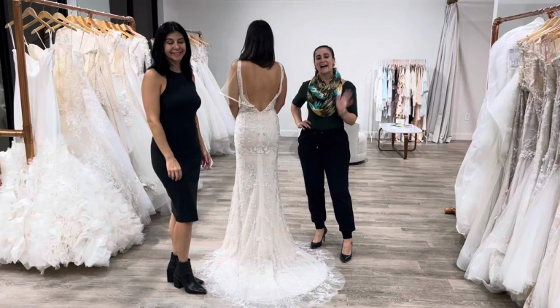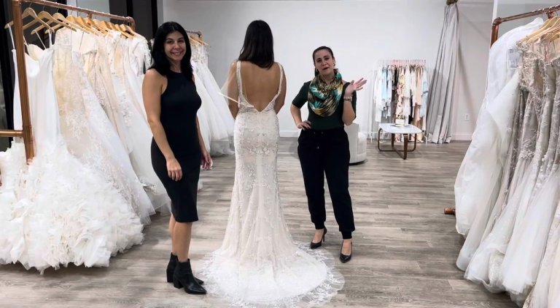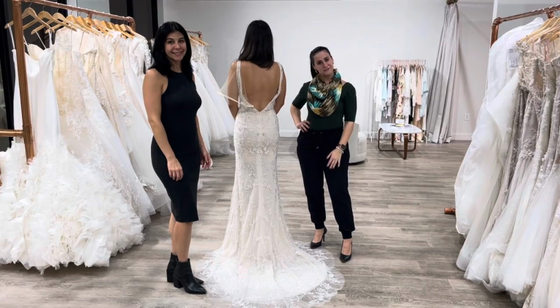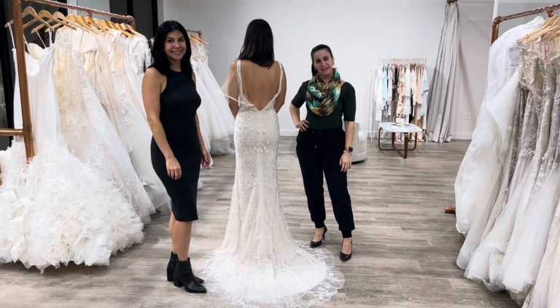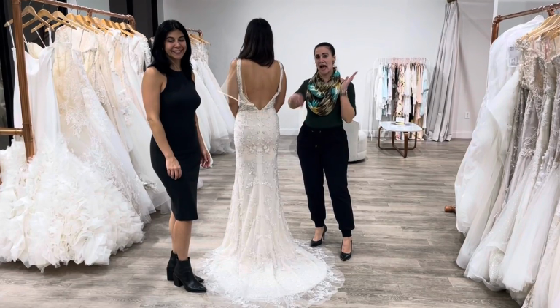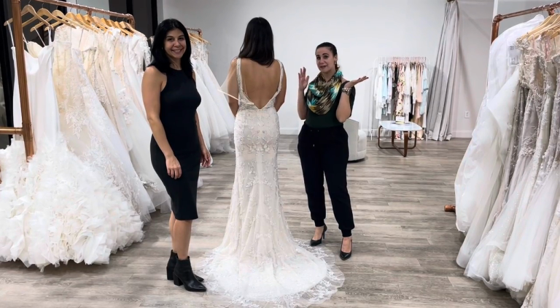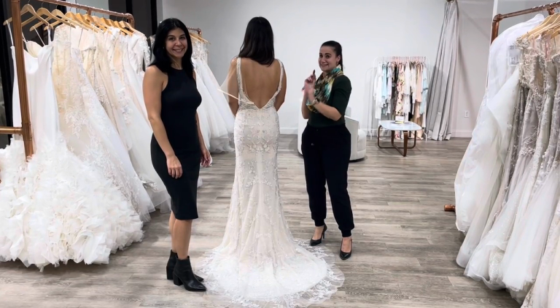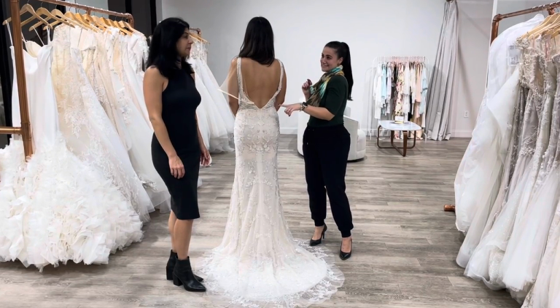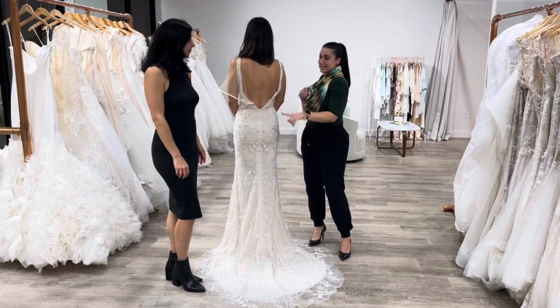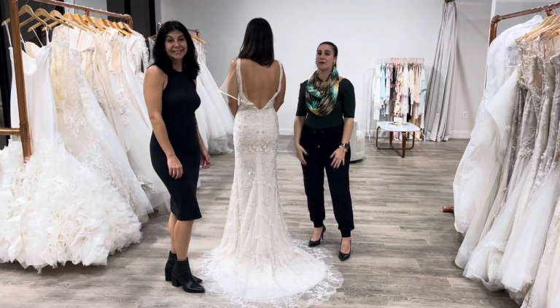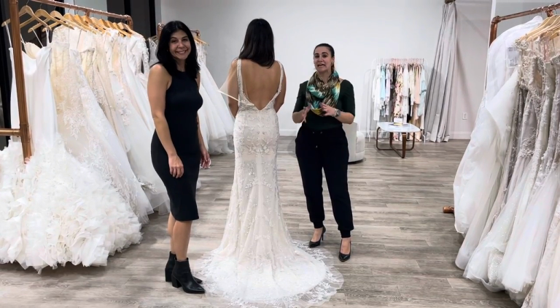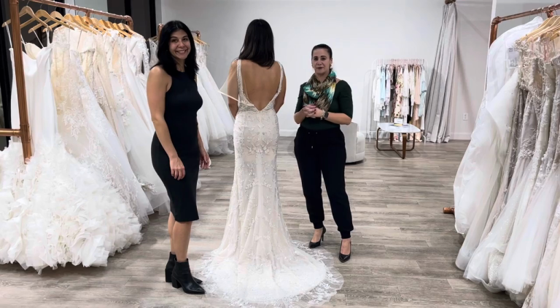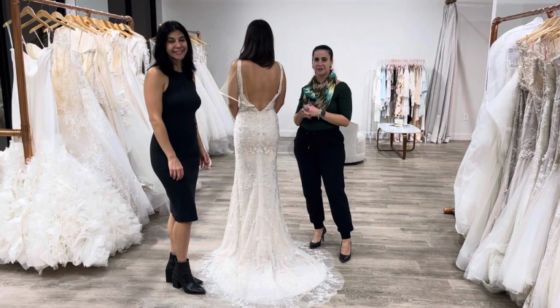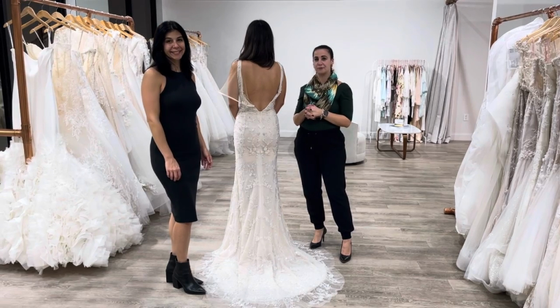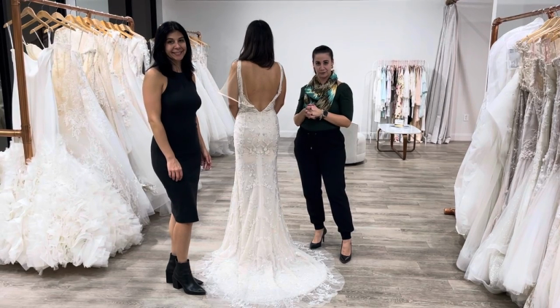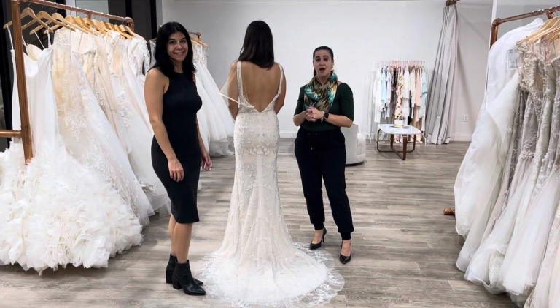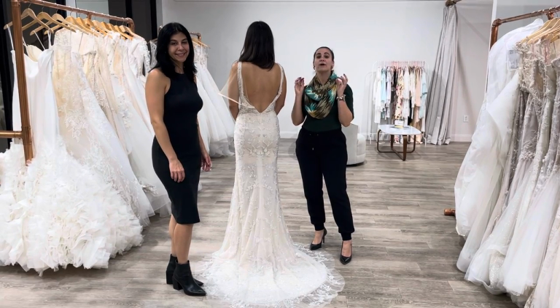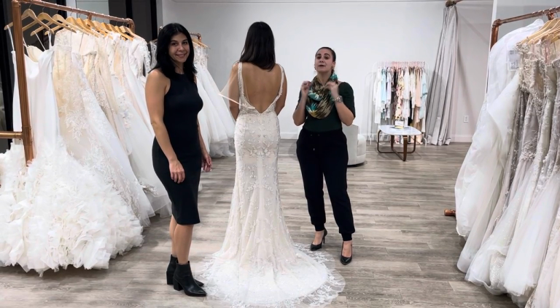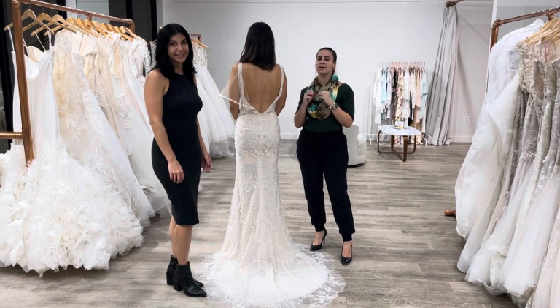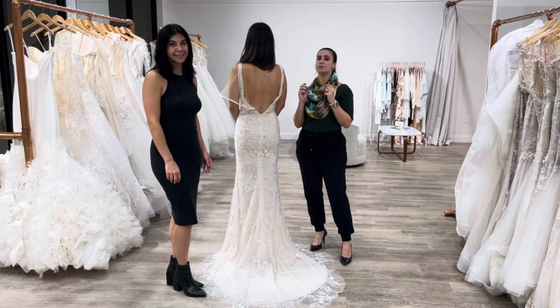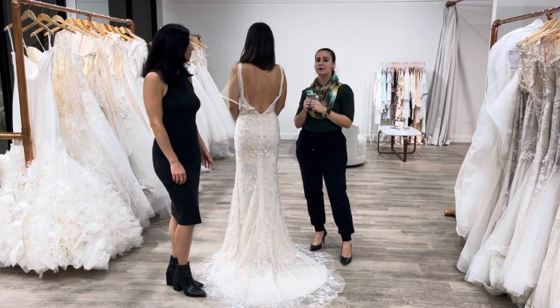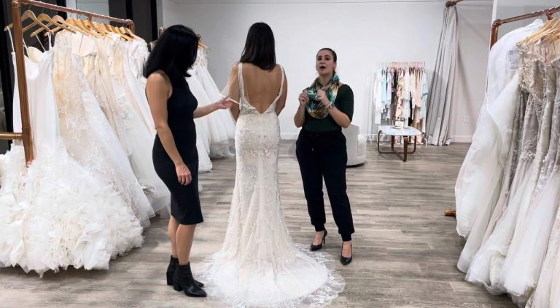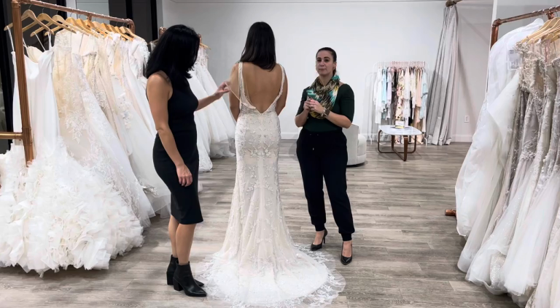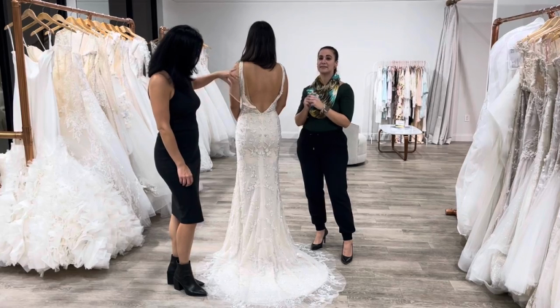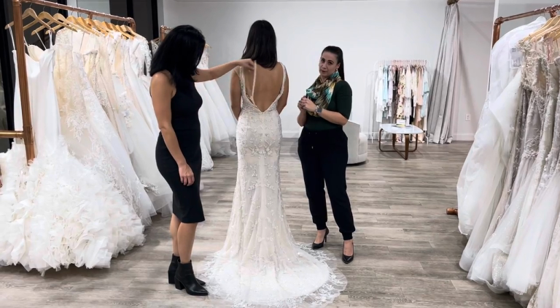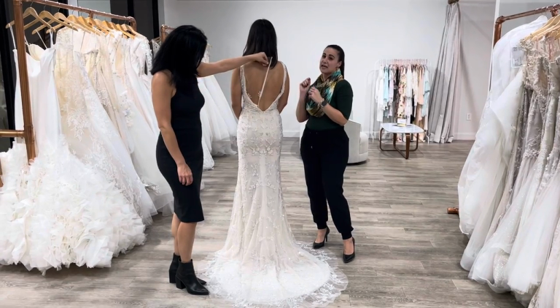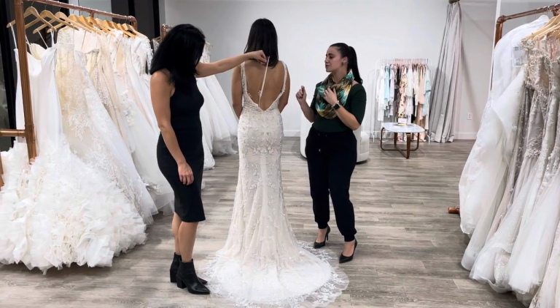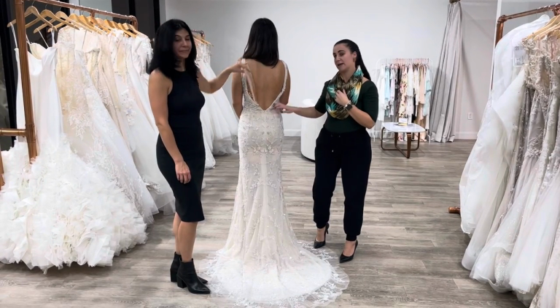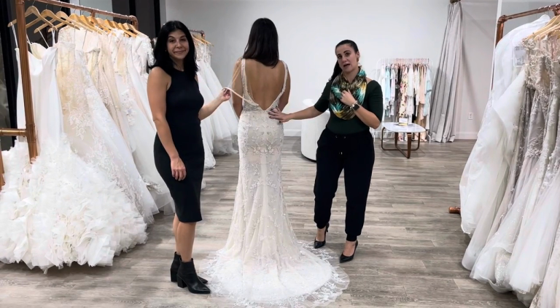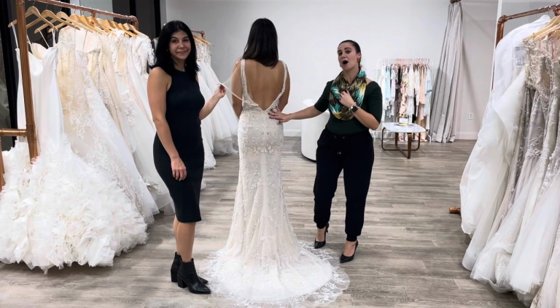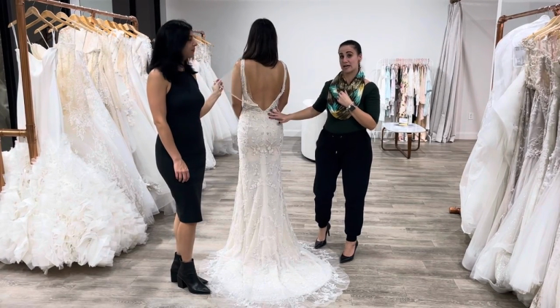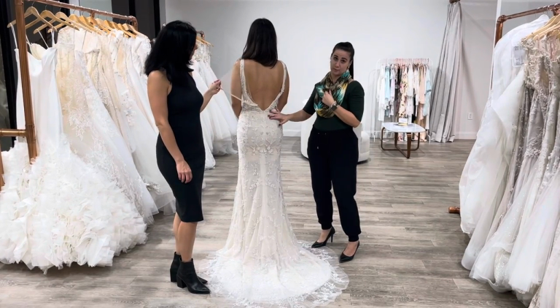Hi everyone, thanks for tuning in. I'm Roberta and this is Tally. We're inside of the Bridal Finery in Winter Park, Florida. We wanted to jump on and show you really quickly how to properly zip up a bride into her wedding dress on the day of the wedding.